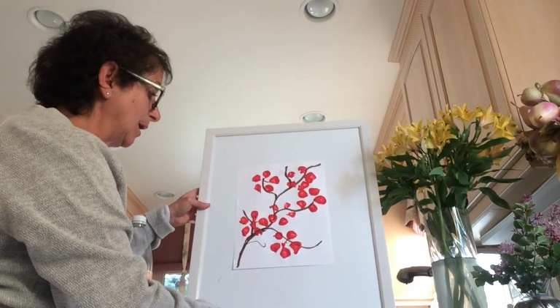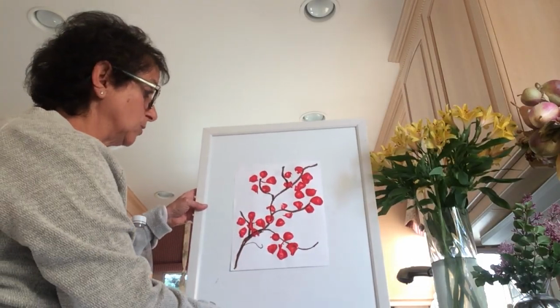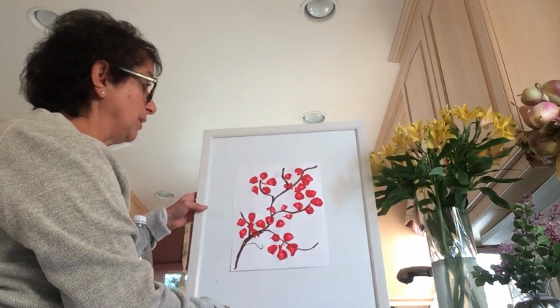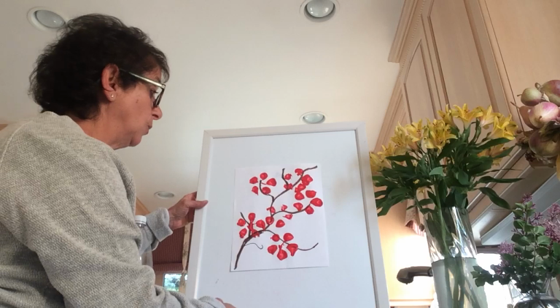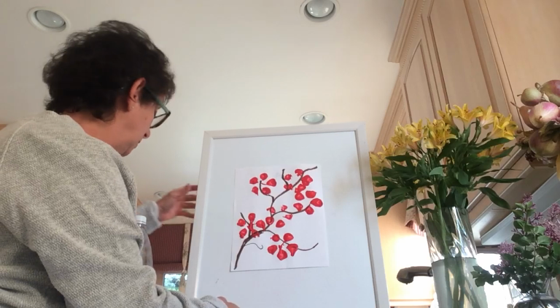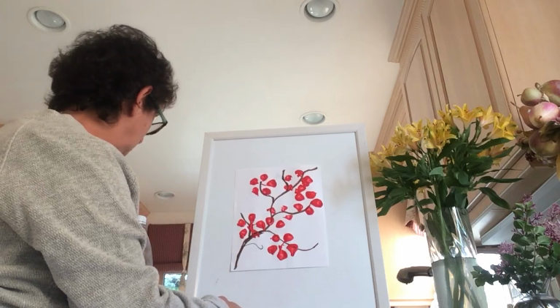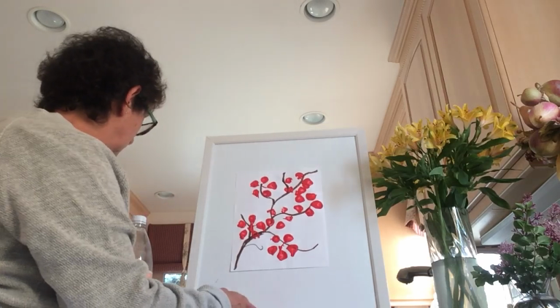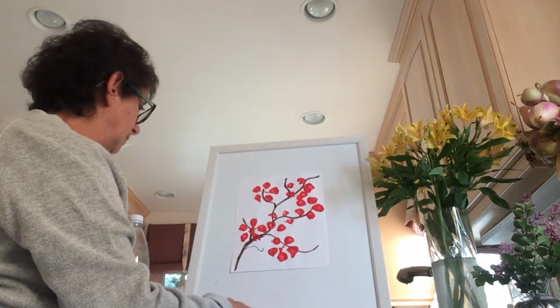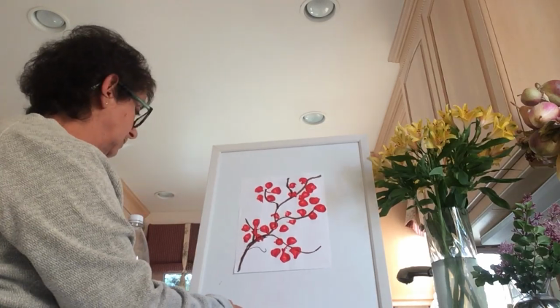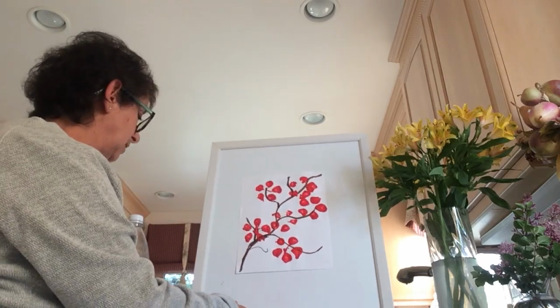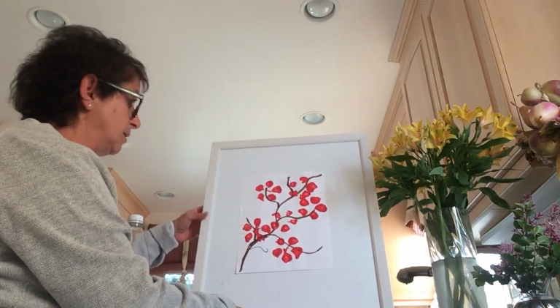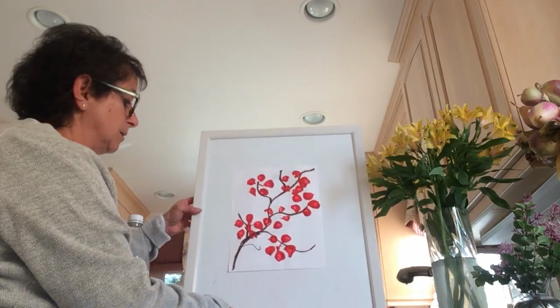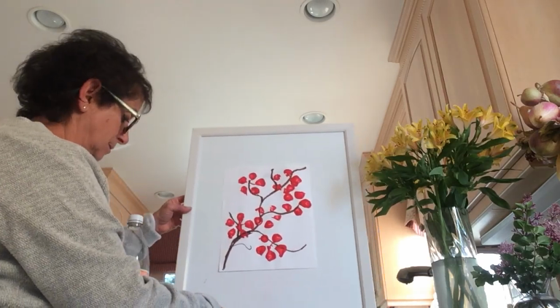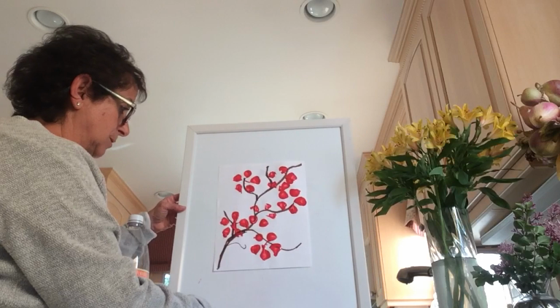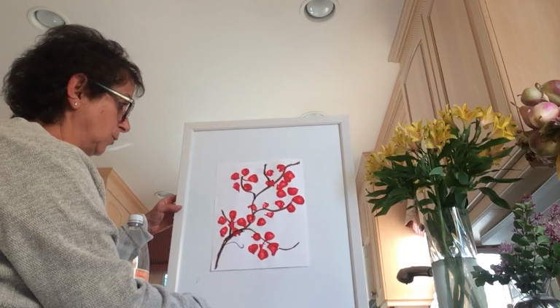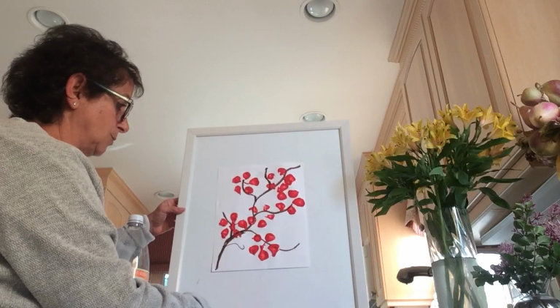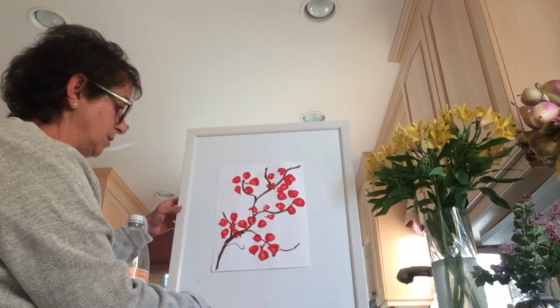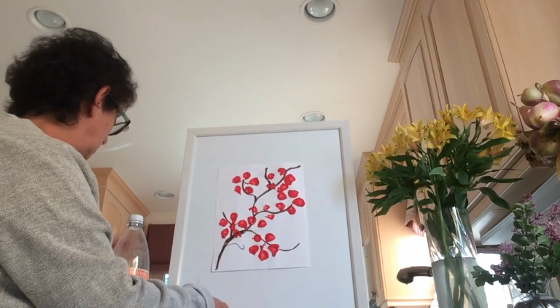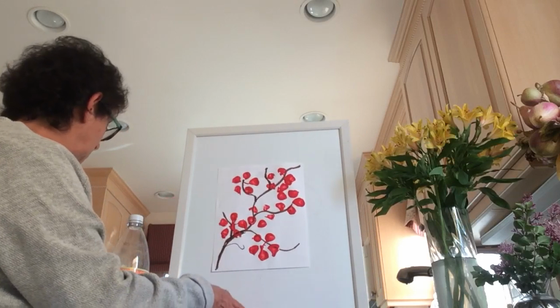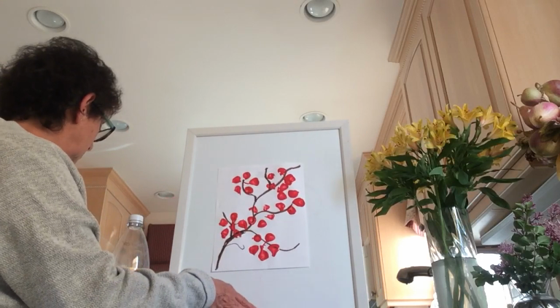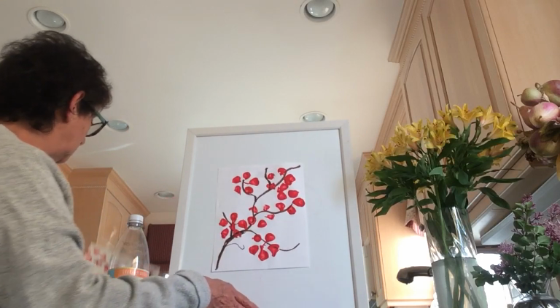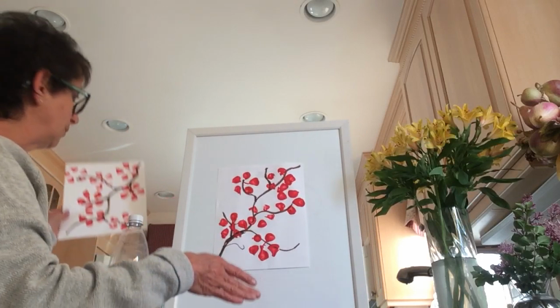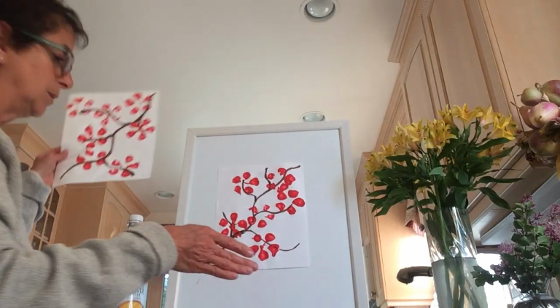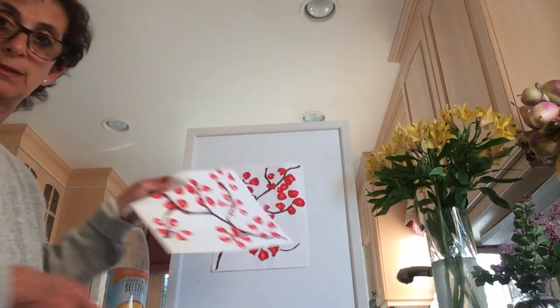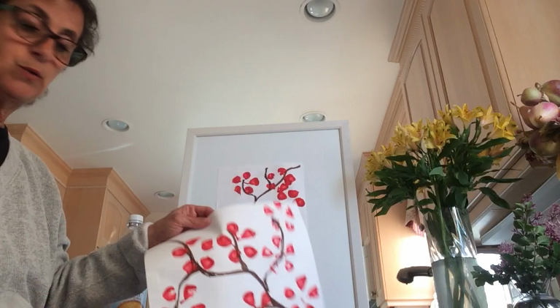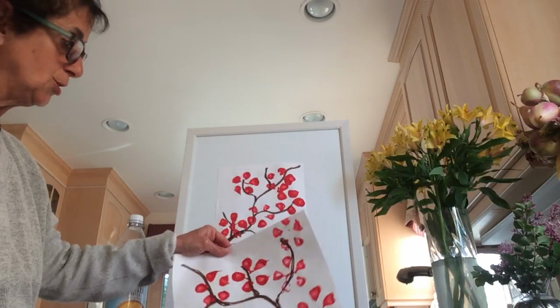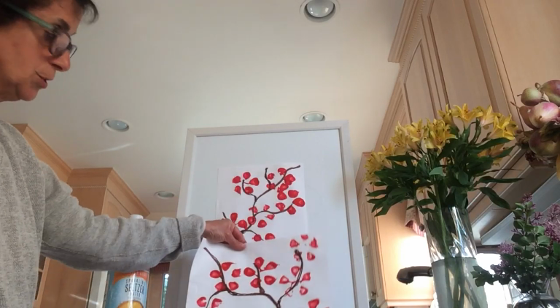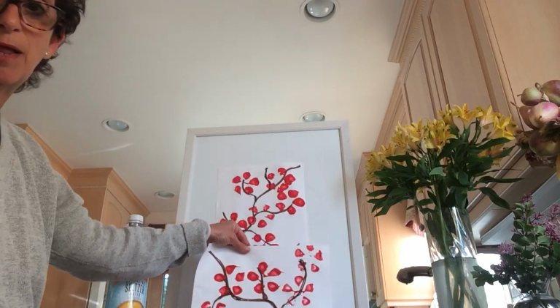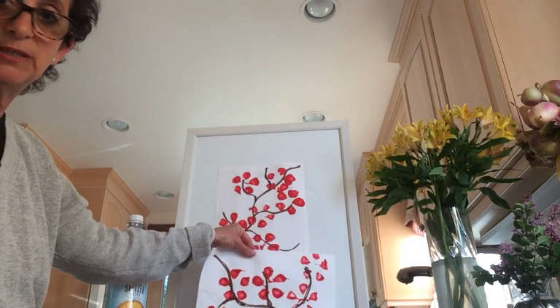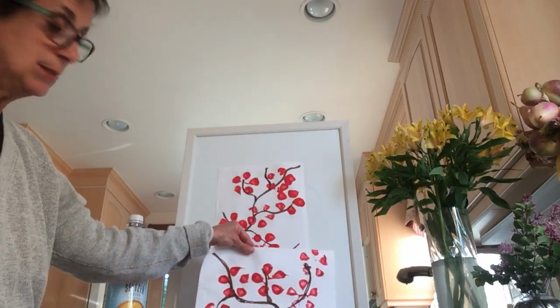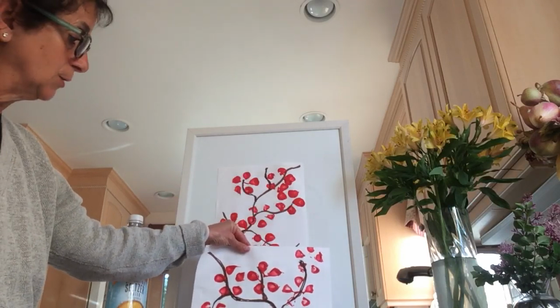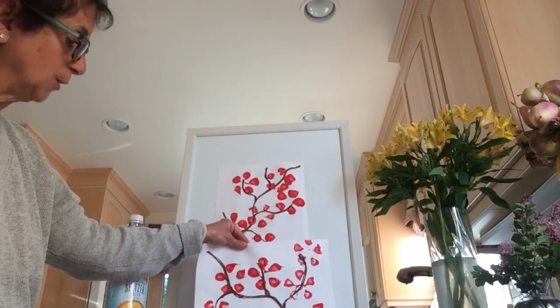I also made another one today because I thought it looked so nice. And here it is — I made another one. So I made two cherry blossoms. Look how pretty!